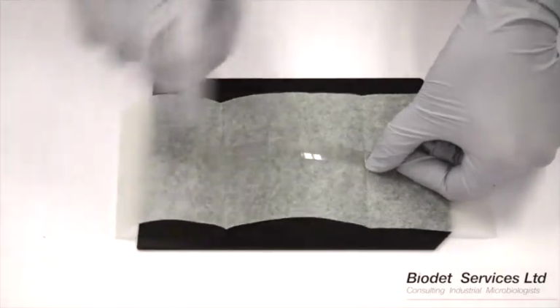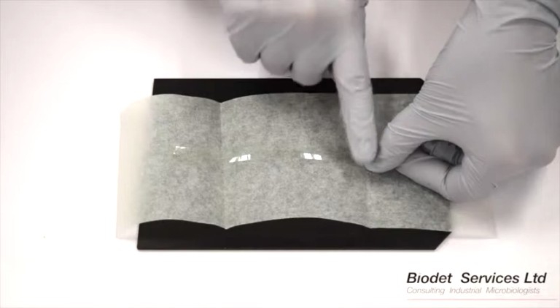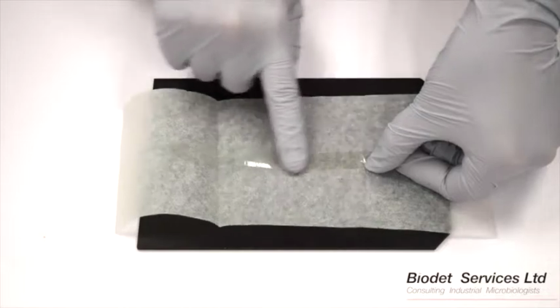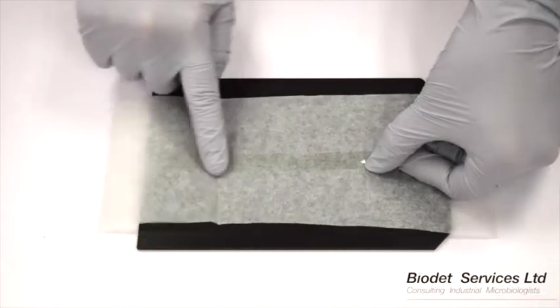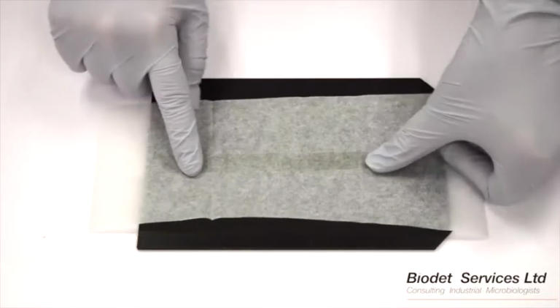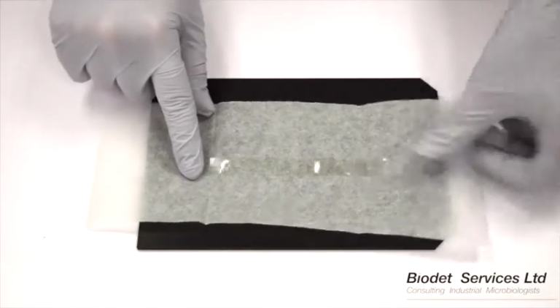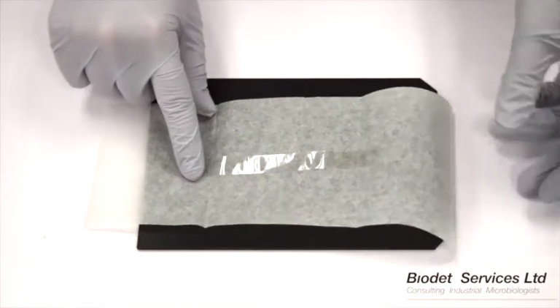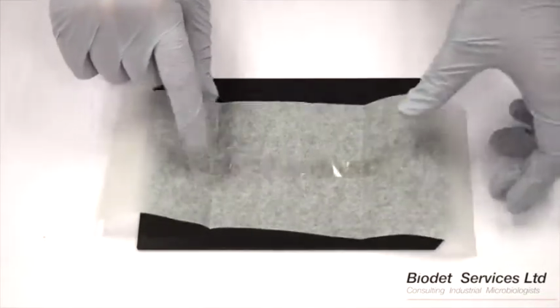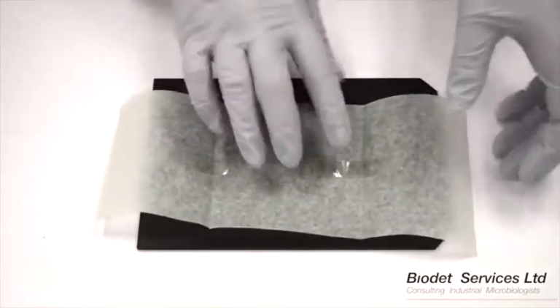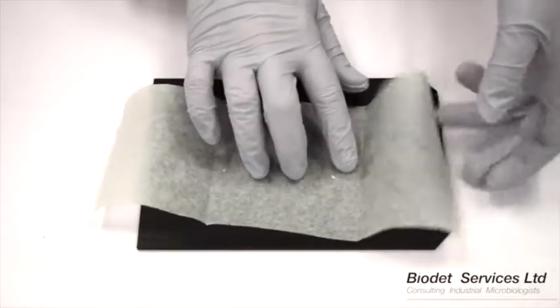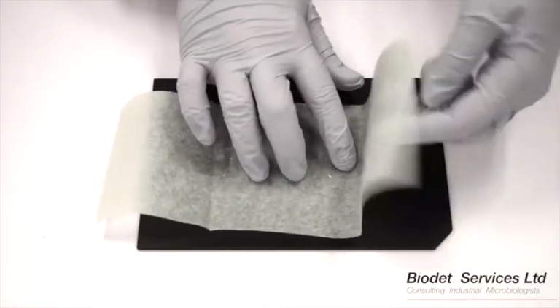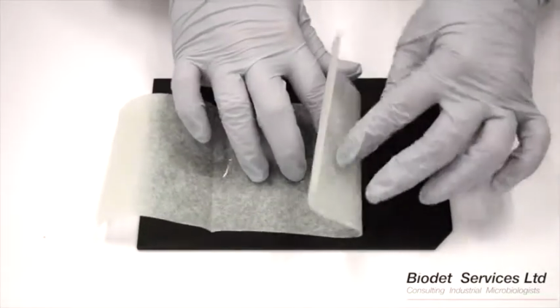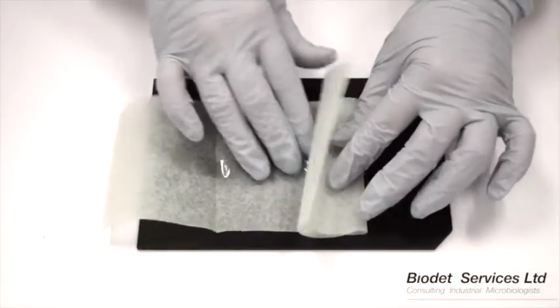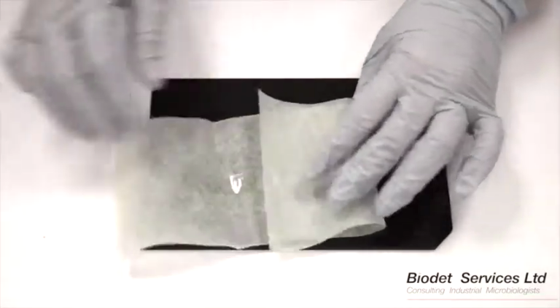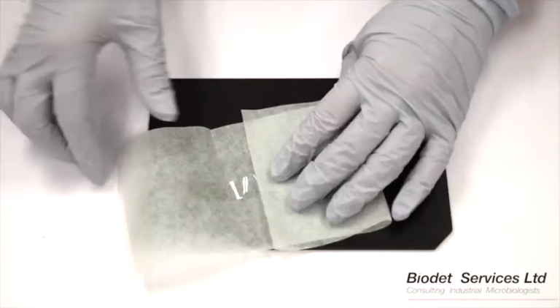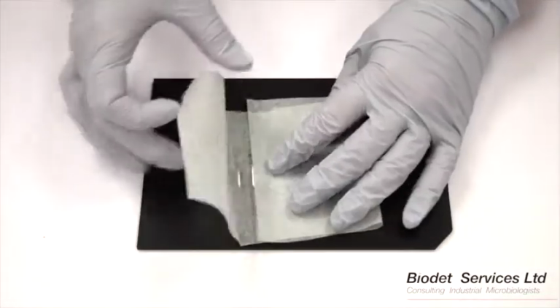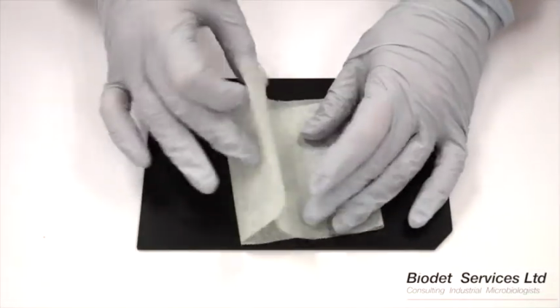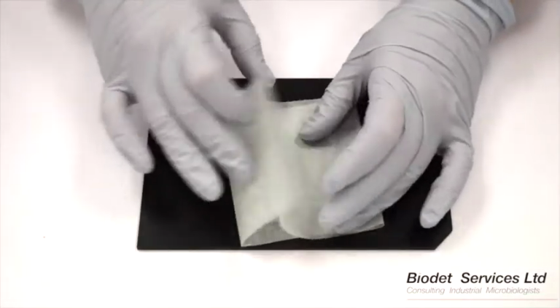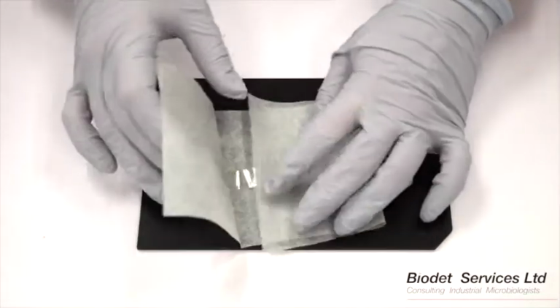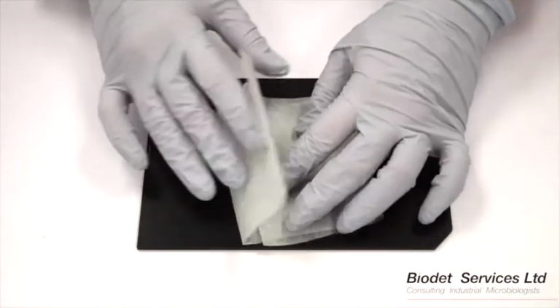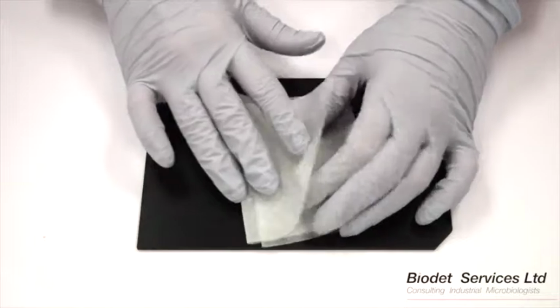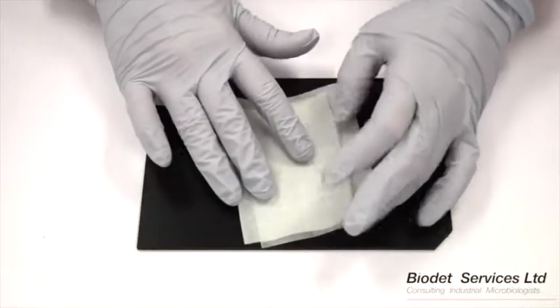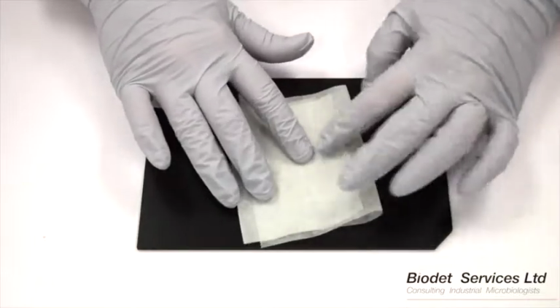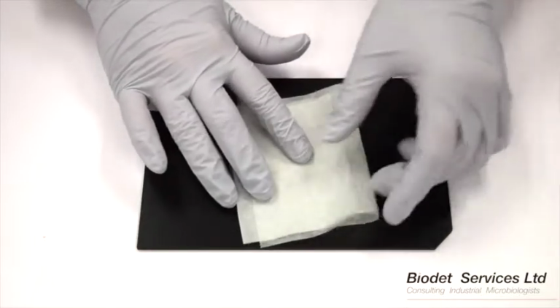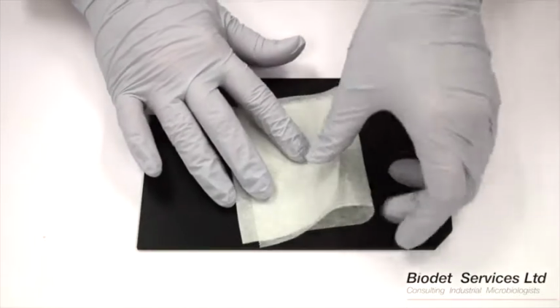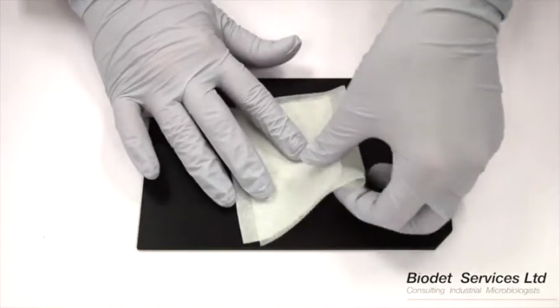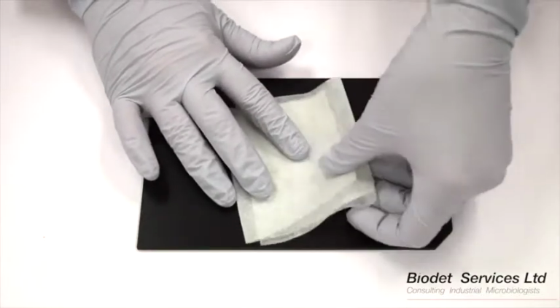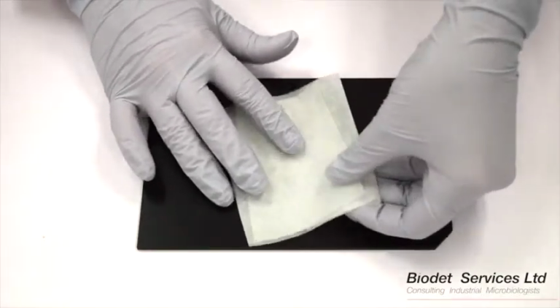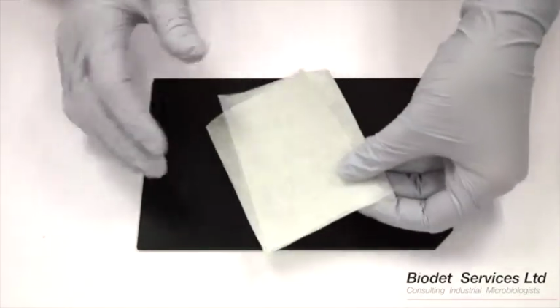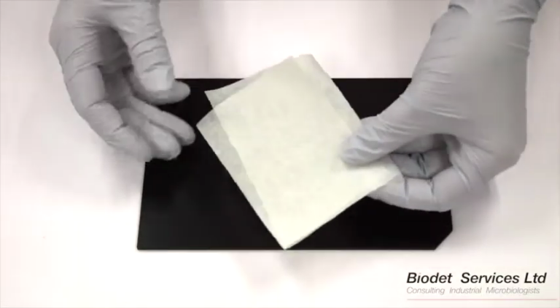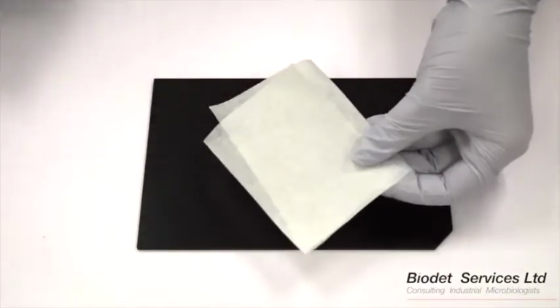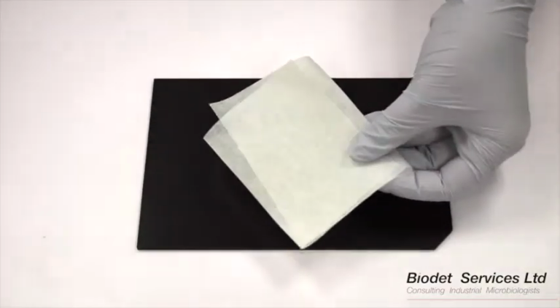Be careful not to fold the sellotape upon itself. Fold the baking paper over the sellotape and place into a ziplock bag.